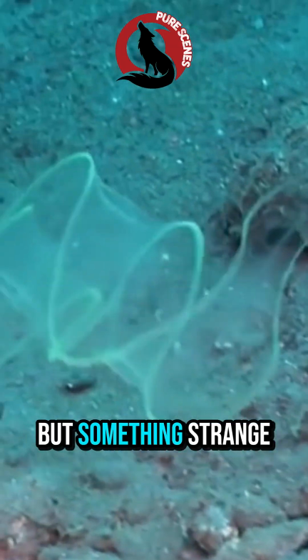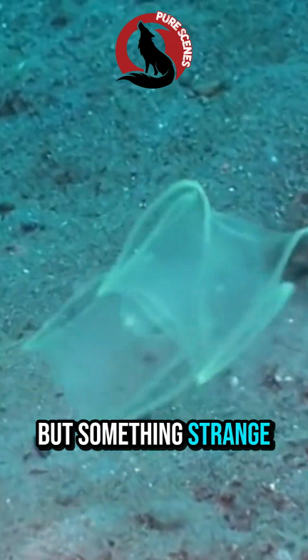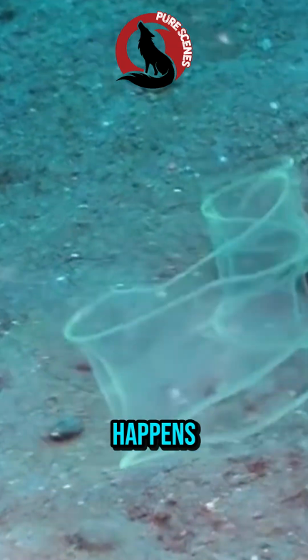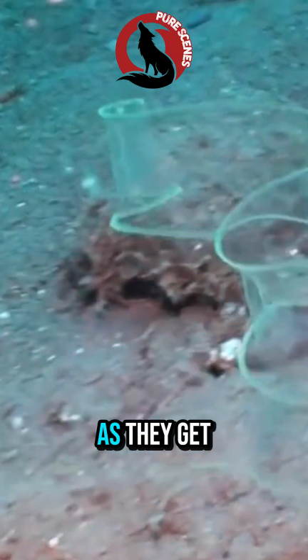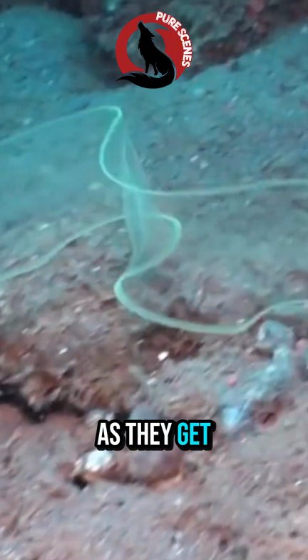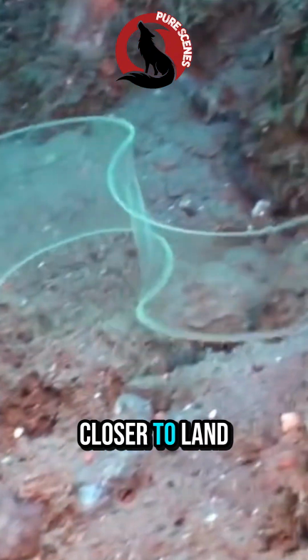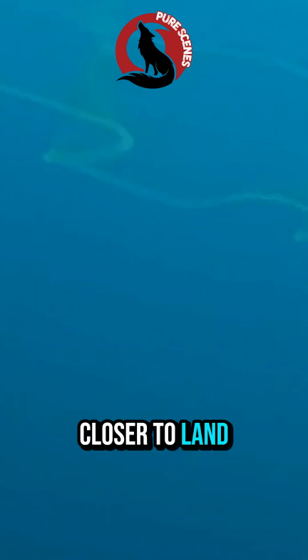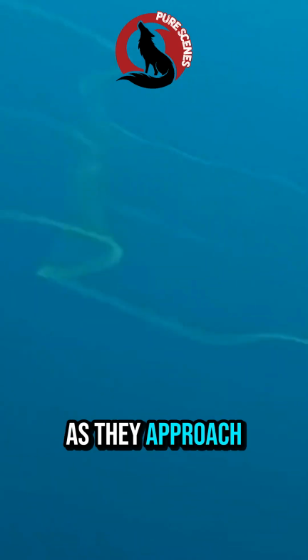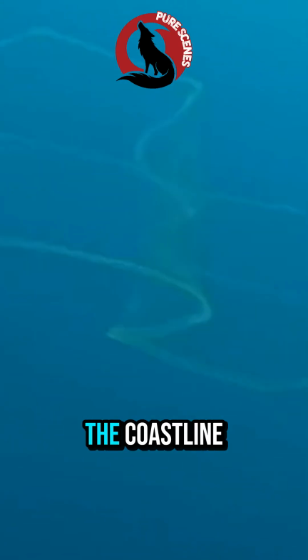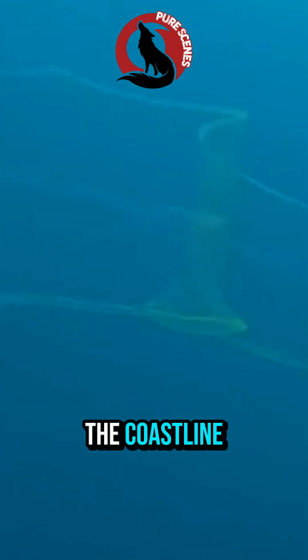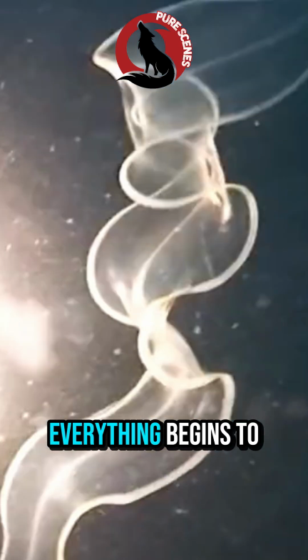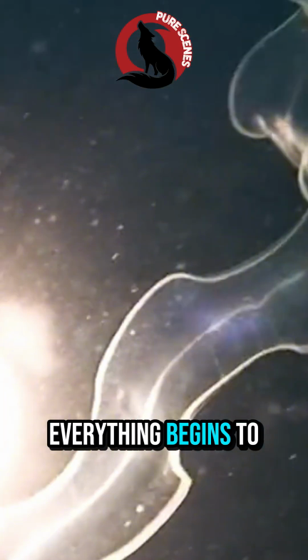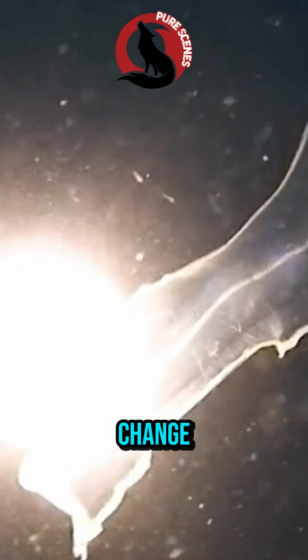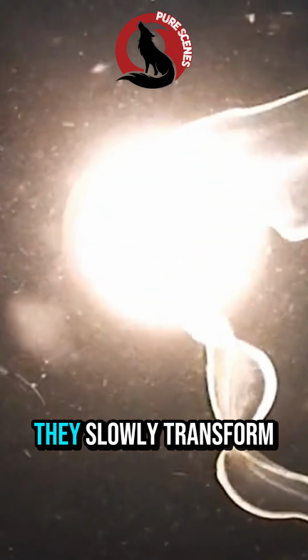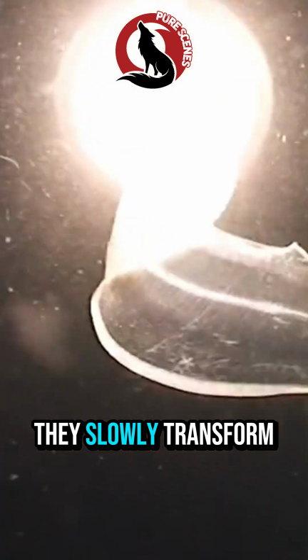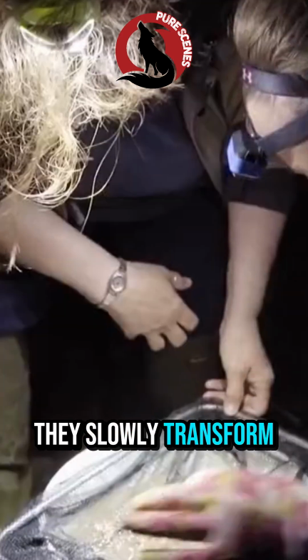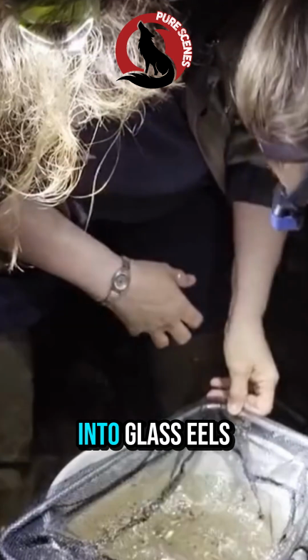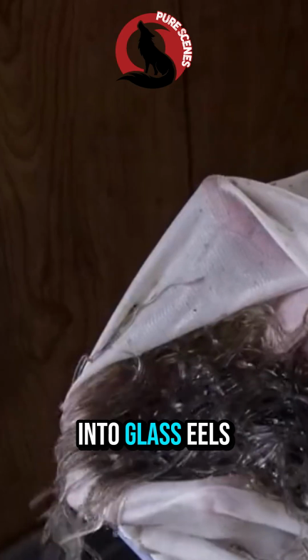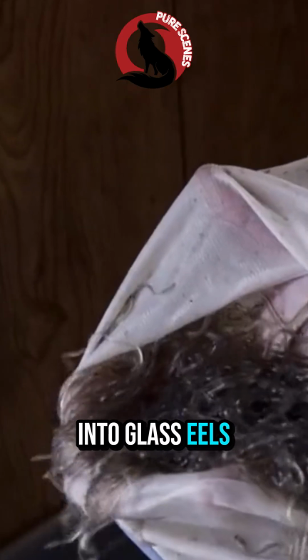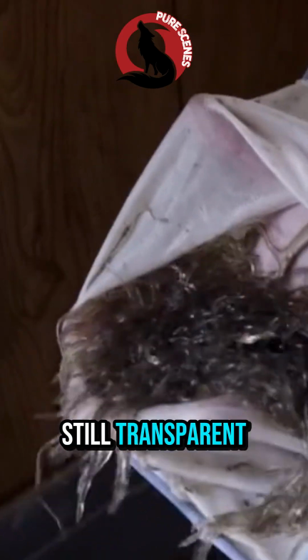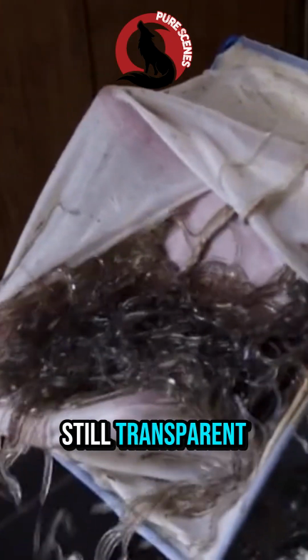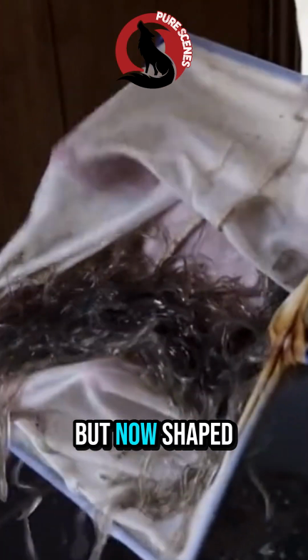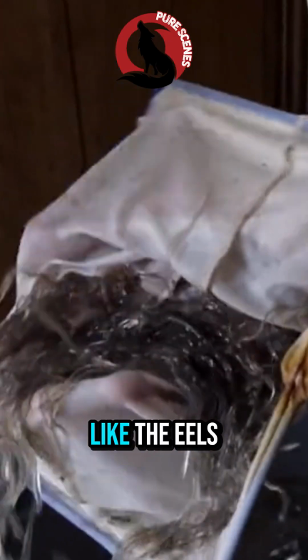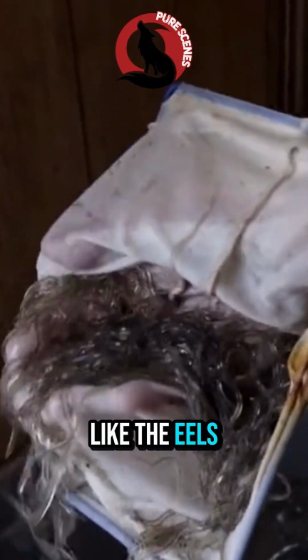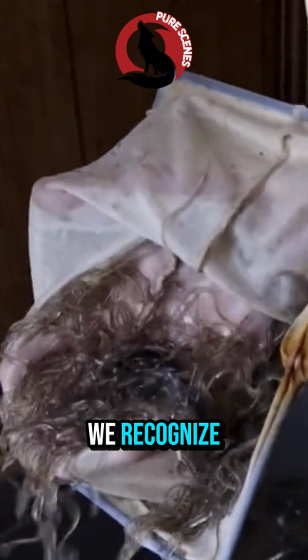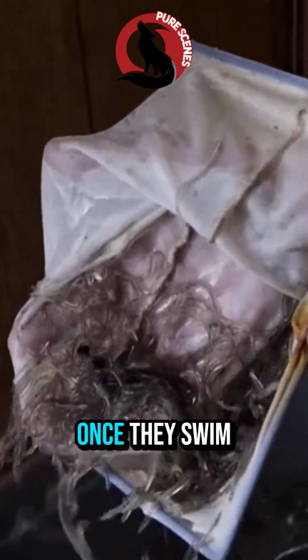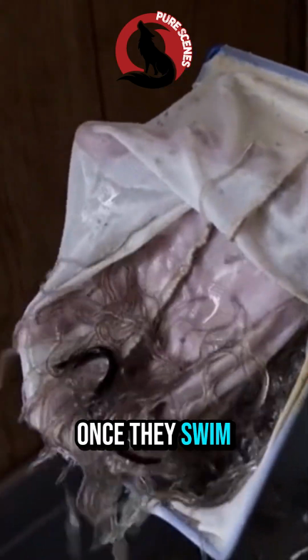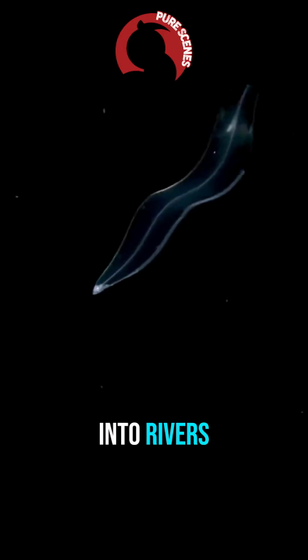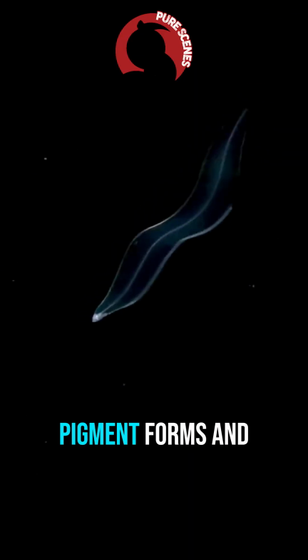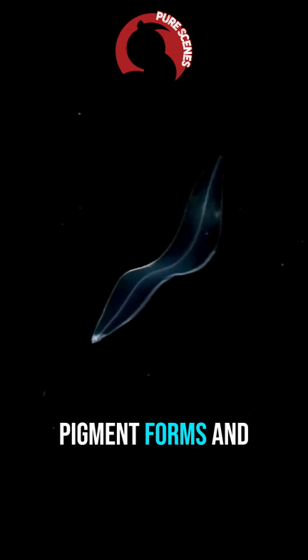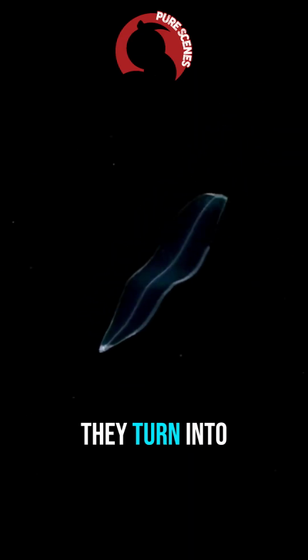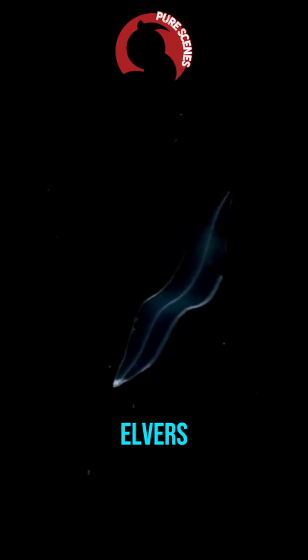But something strange happens as they get closer to land. As they approach the coastline, everything begins to change. They slowly transform into glass eels — still transparent, but now shaped like the eels we recognize. Once they swim into rivers, pigment forms and they turn into elvers.